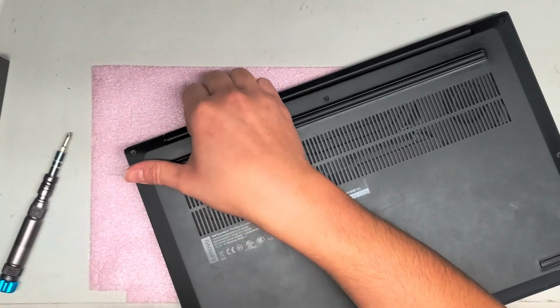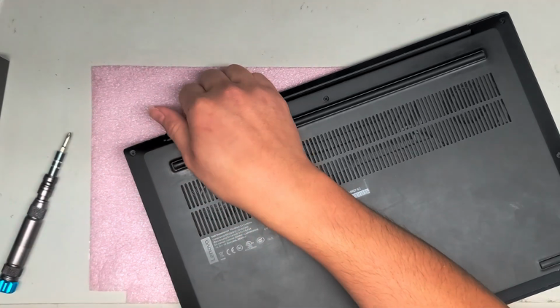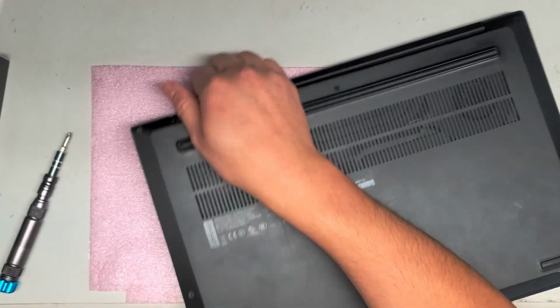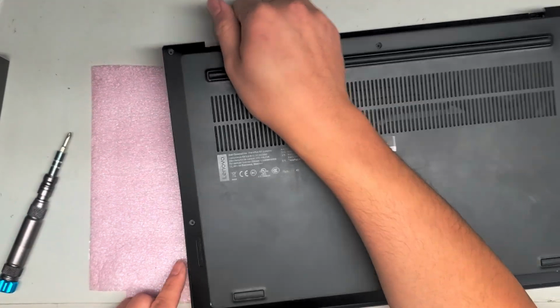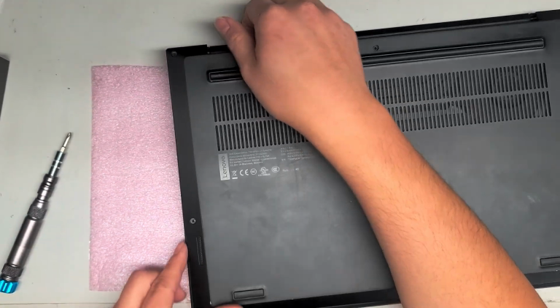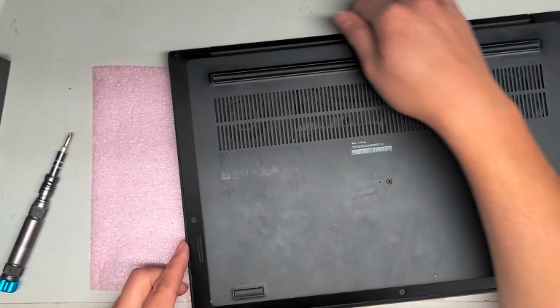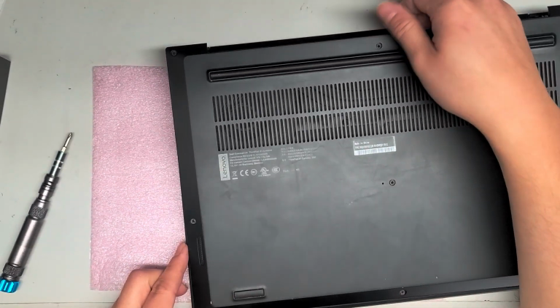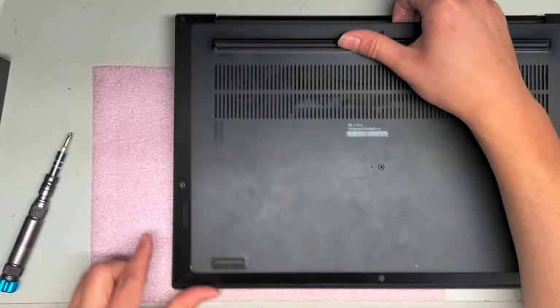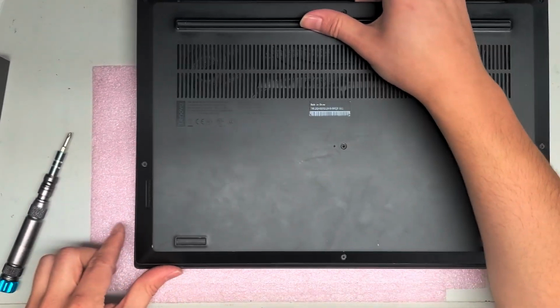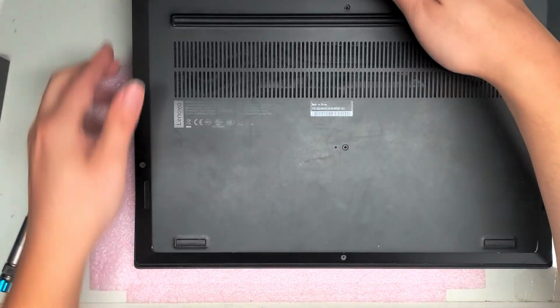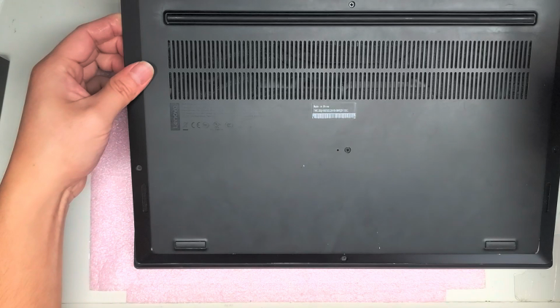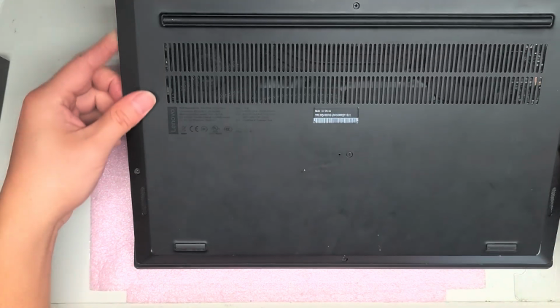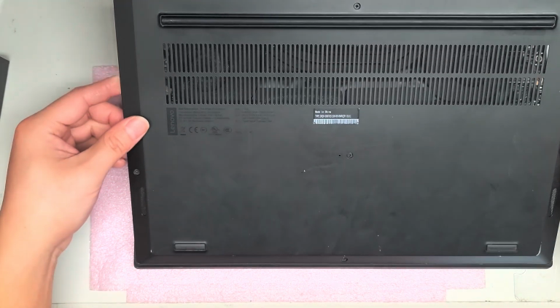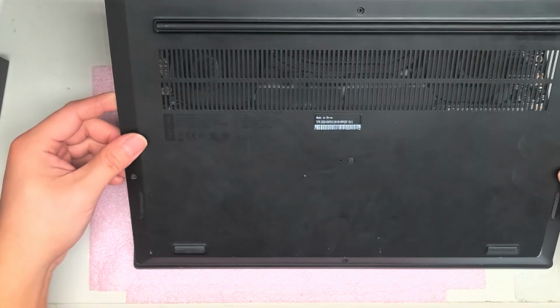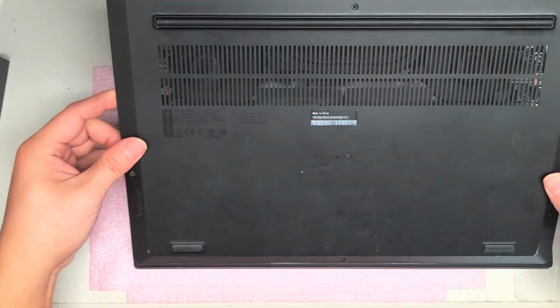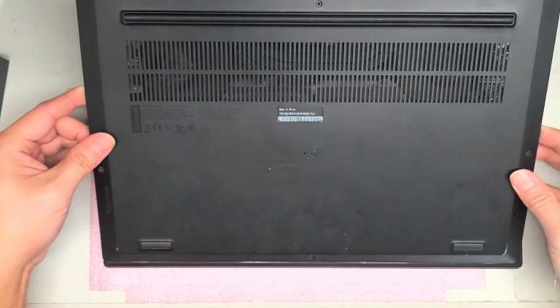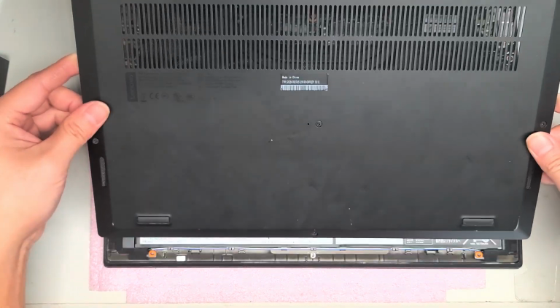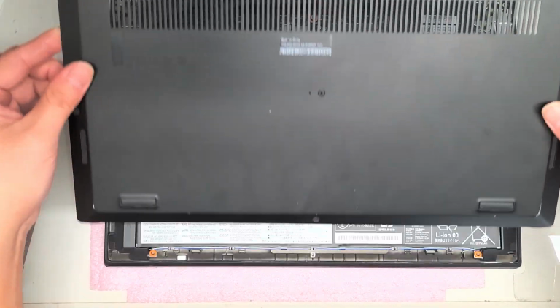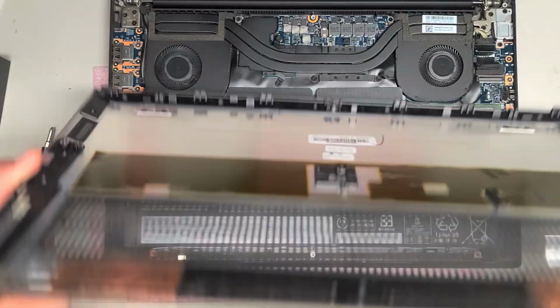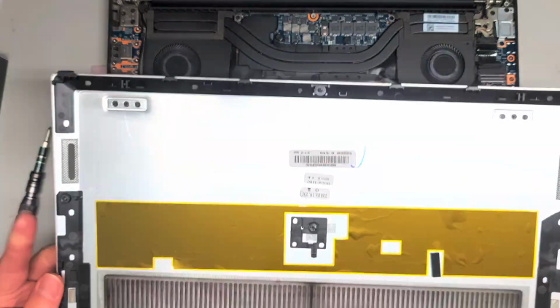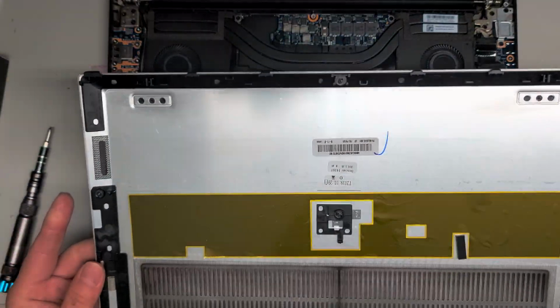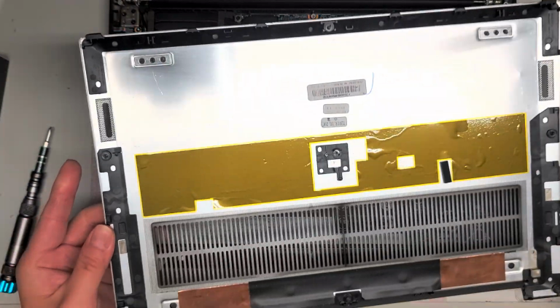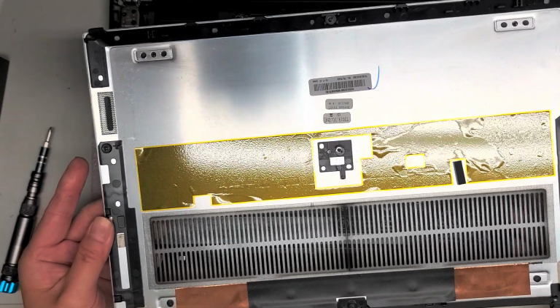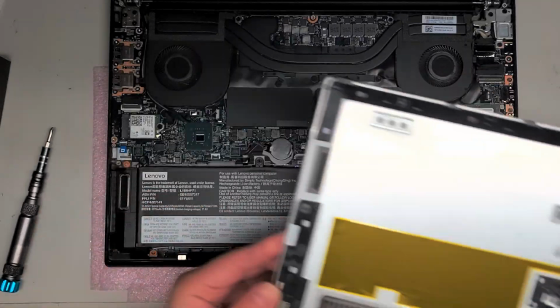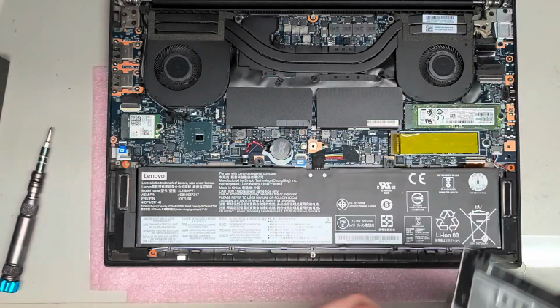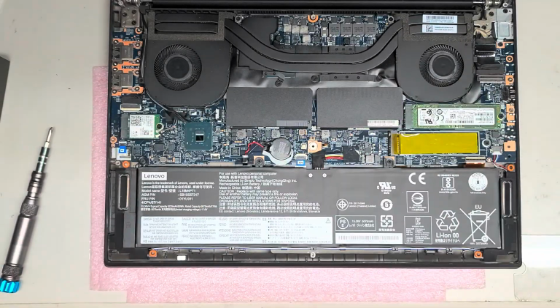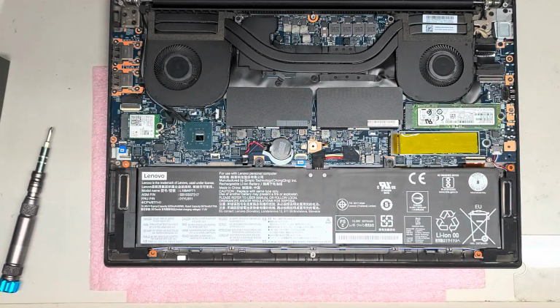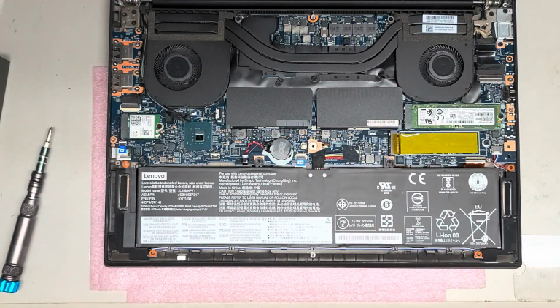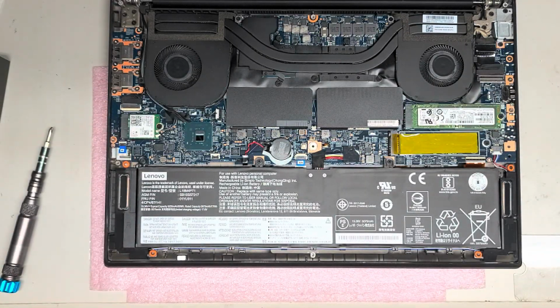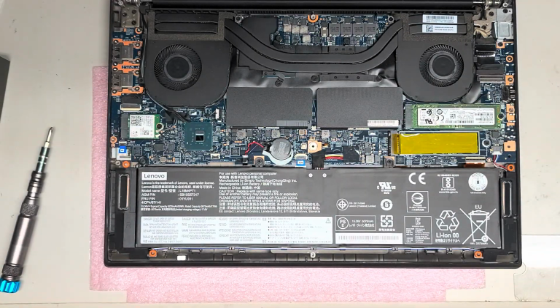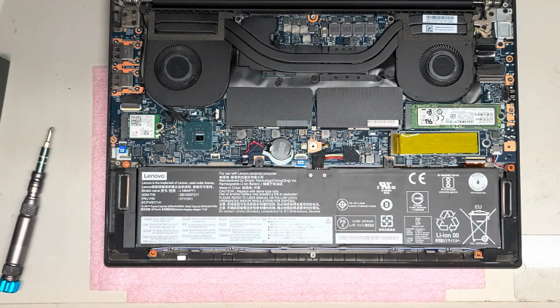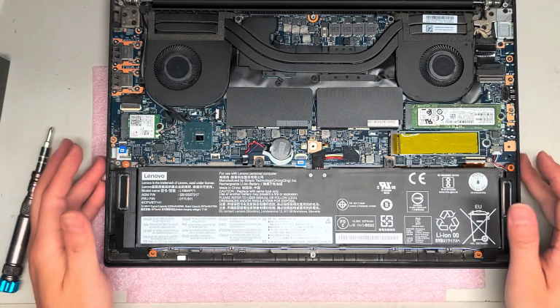I'm just pulling it up with my fingers like this. Then once it comes up, the bottom half swings up like this and you can lift it out. All the screws stay in place, so you don't need to remove them from the plate. Set that aside.